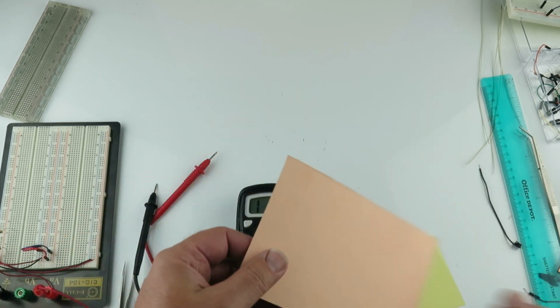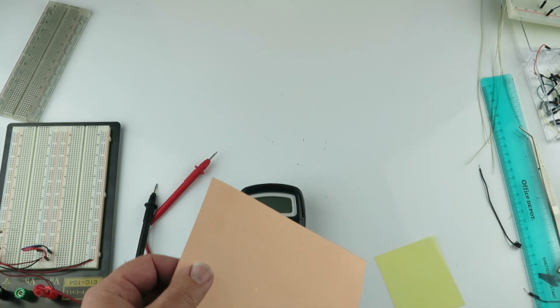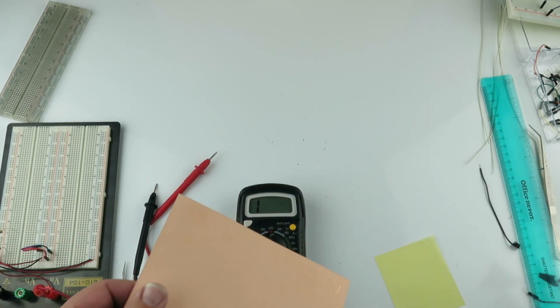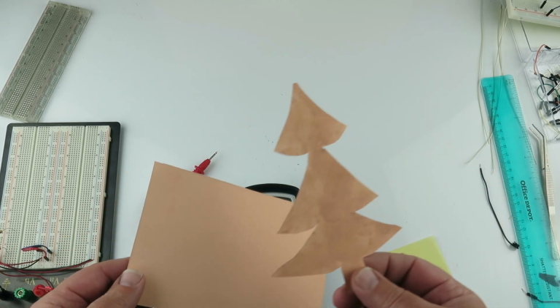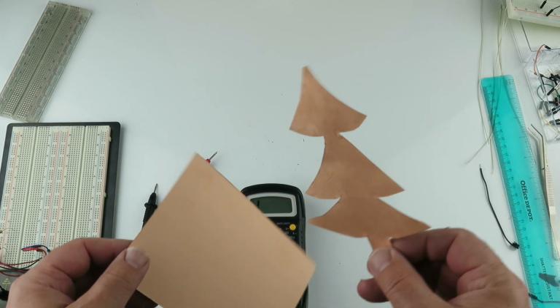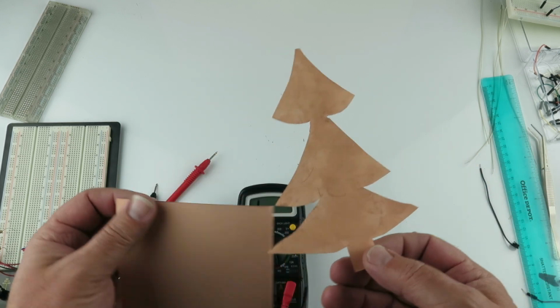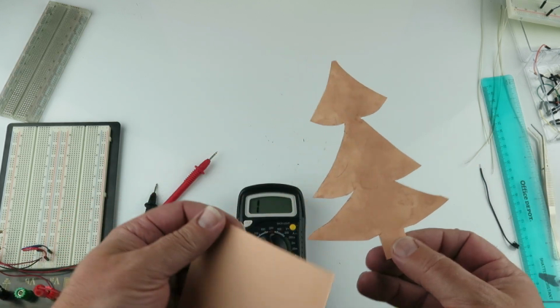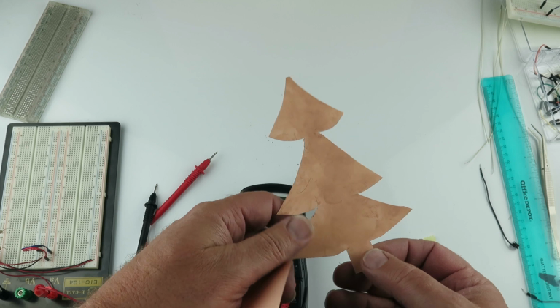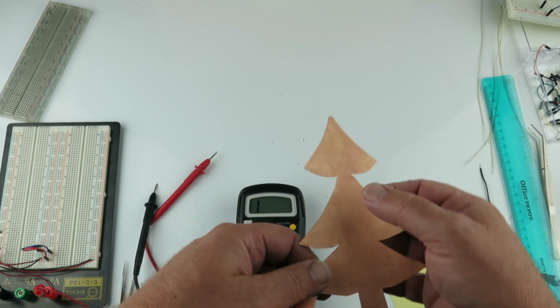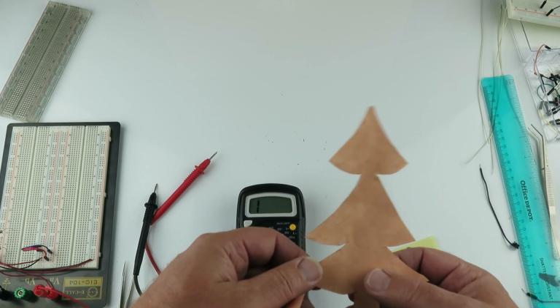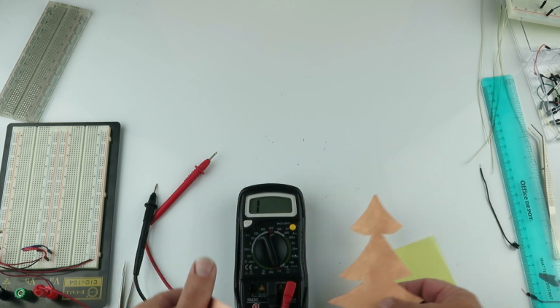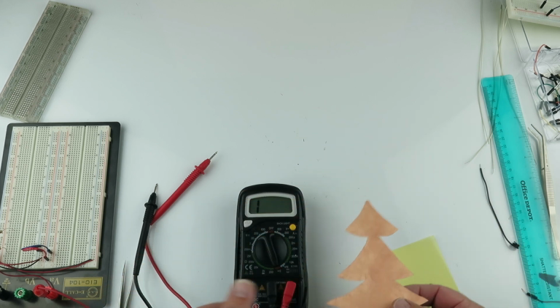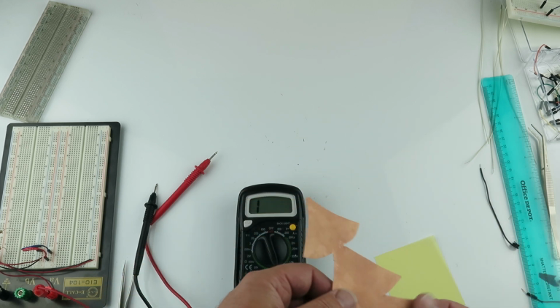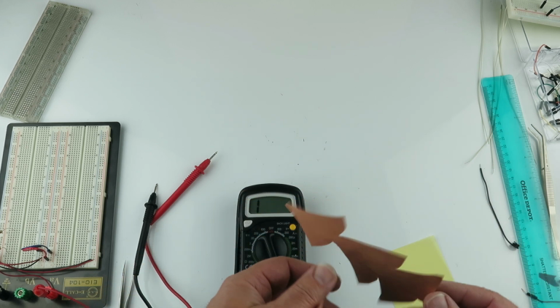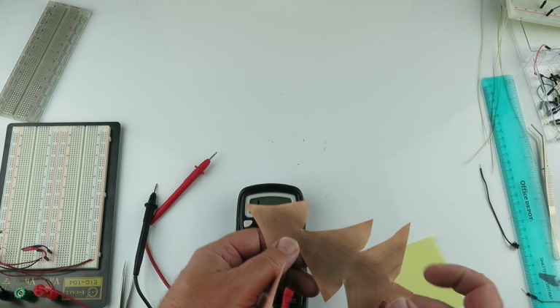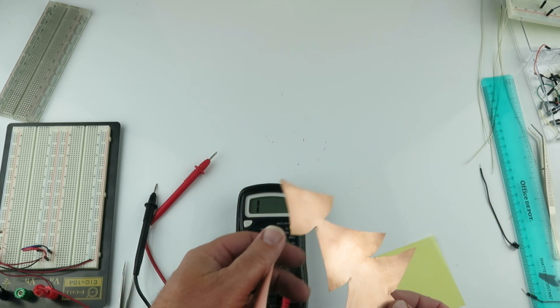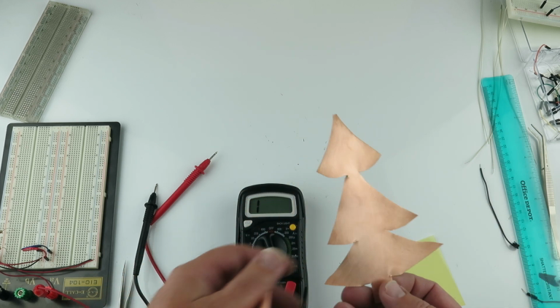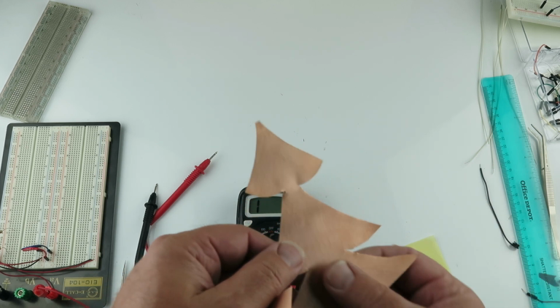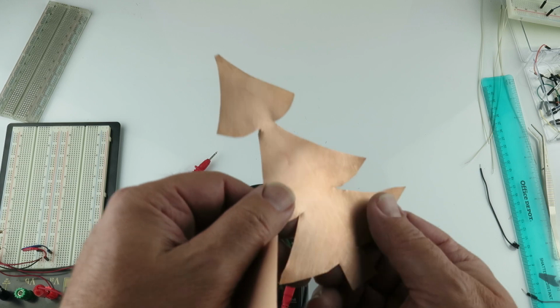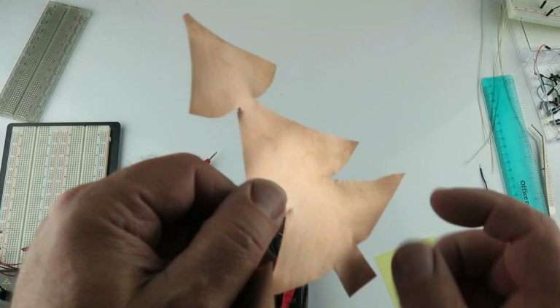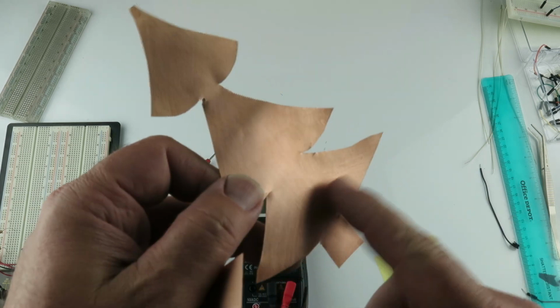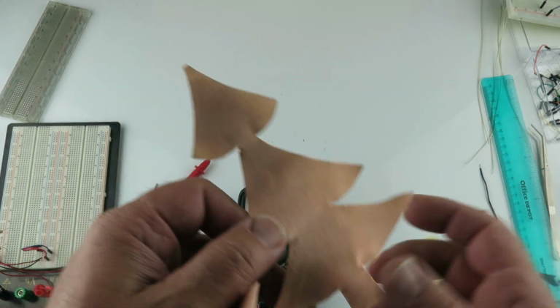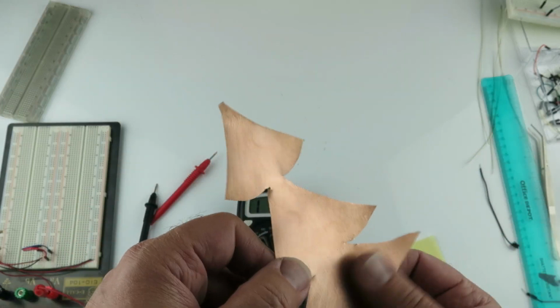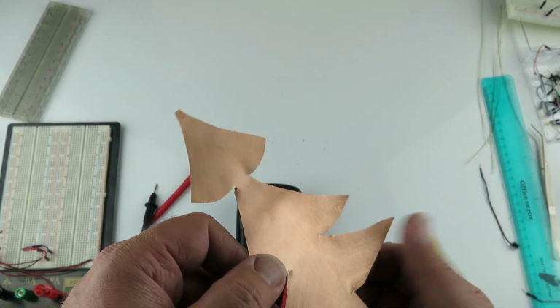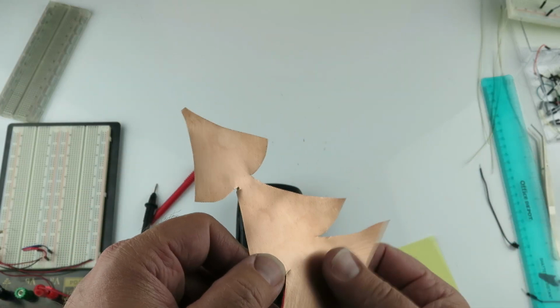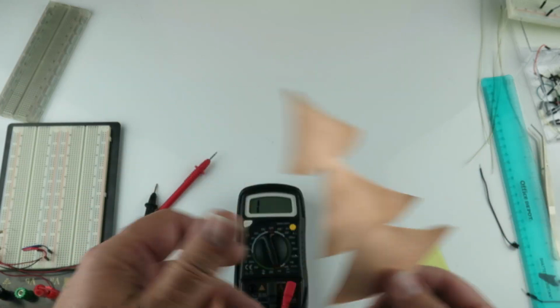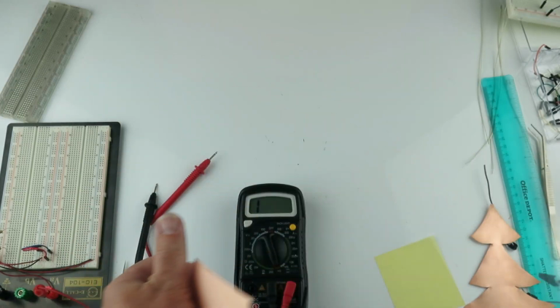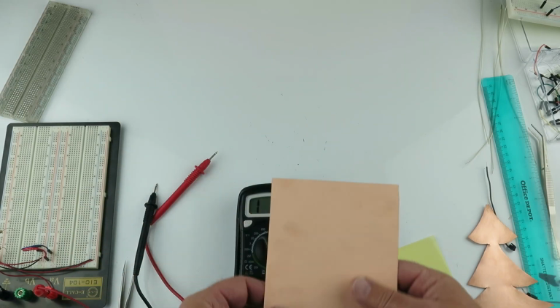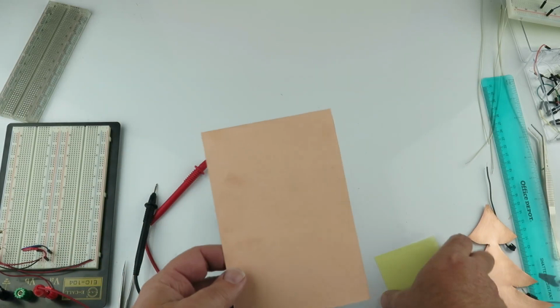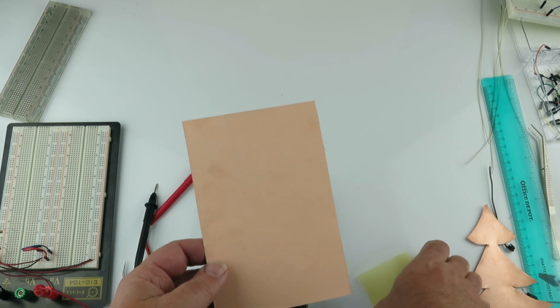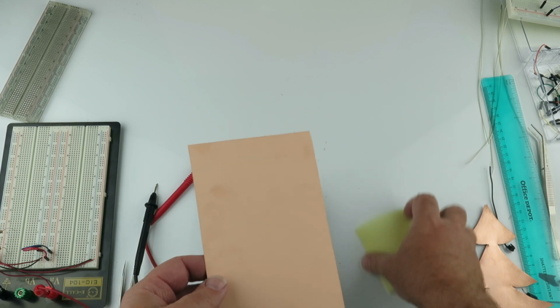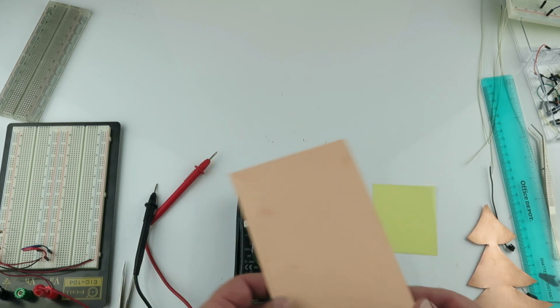You can cut it into shapes and then etch it. If you need to clean it up, just use a little steel wool or a burlo pad. Hope you enjoyed the video.